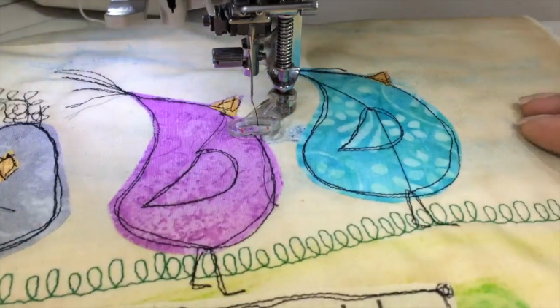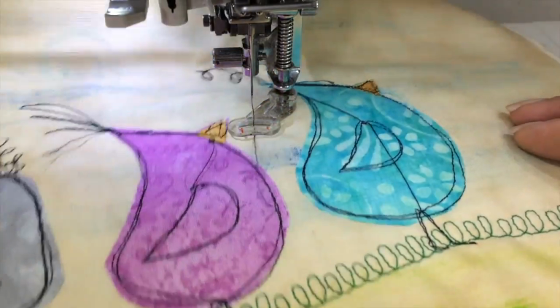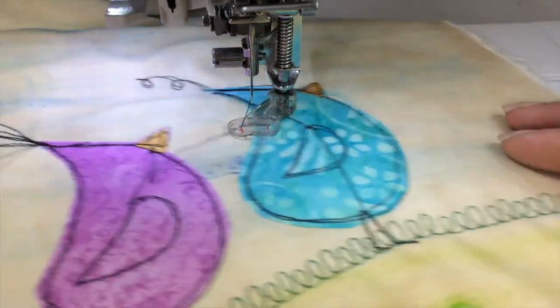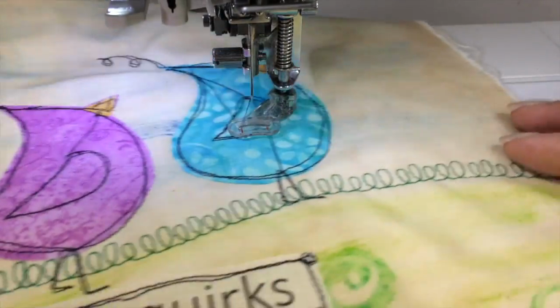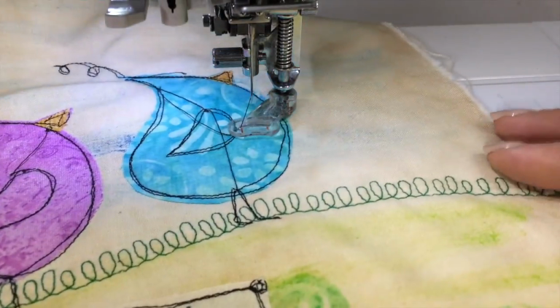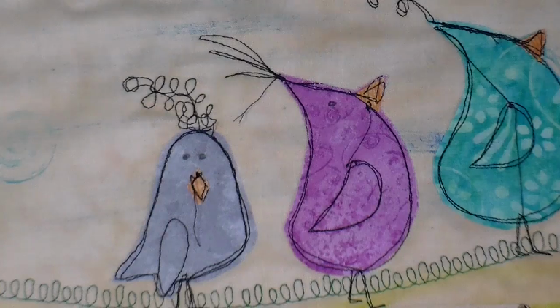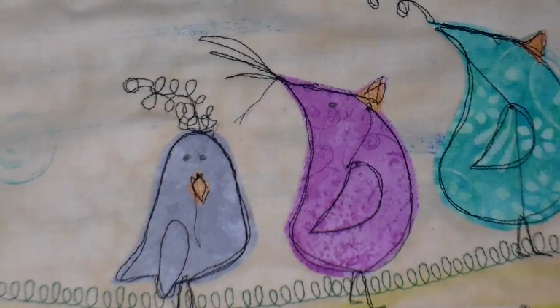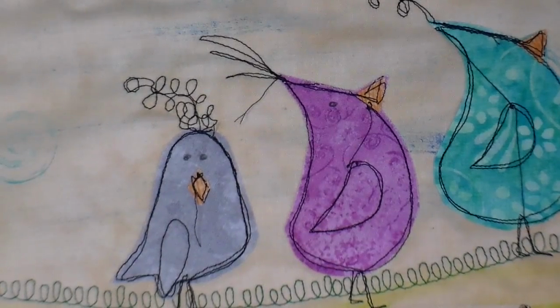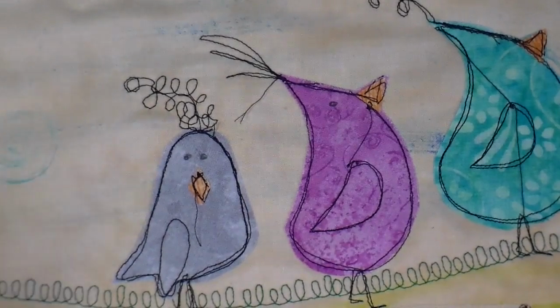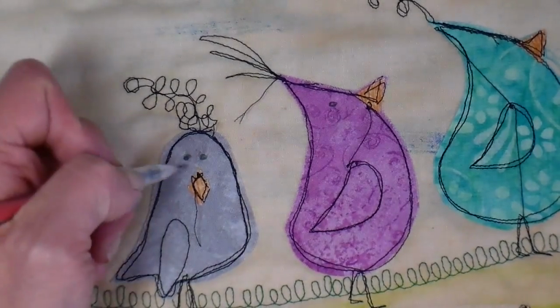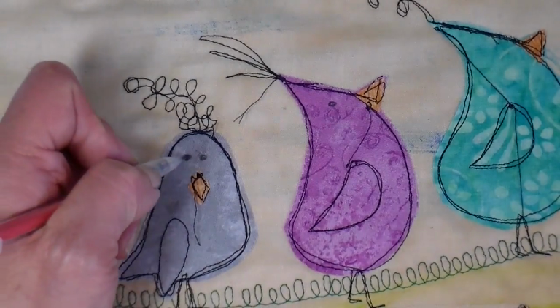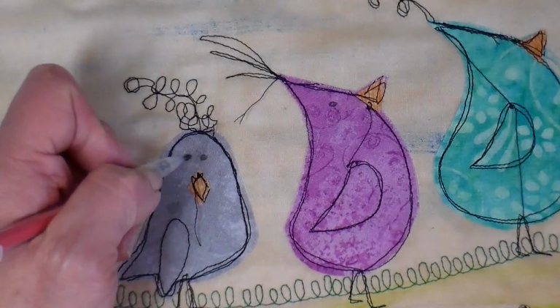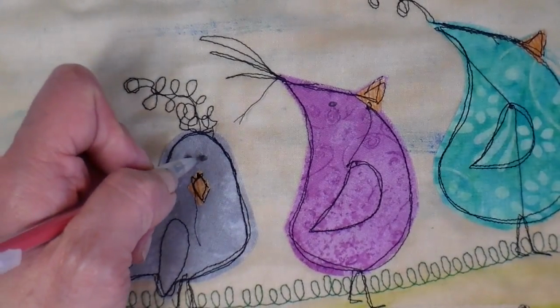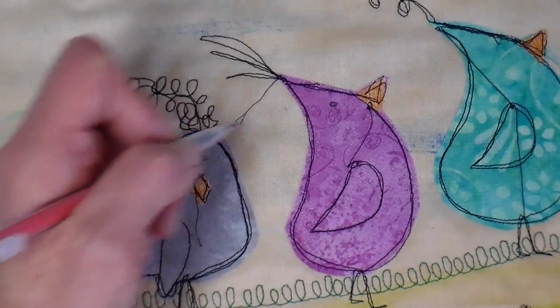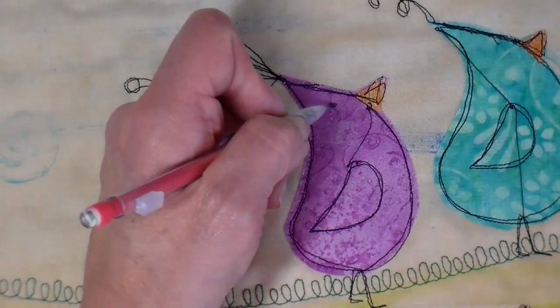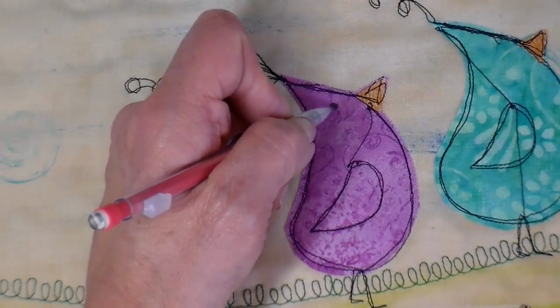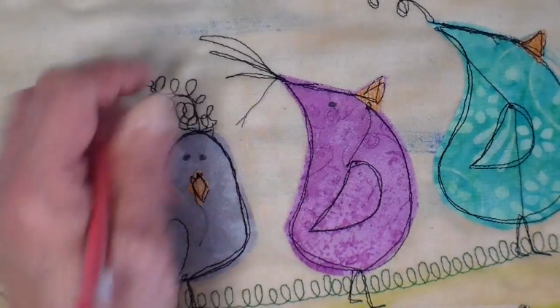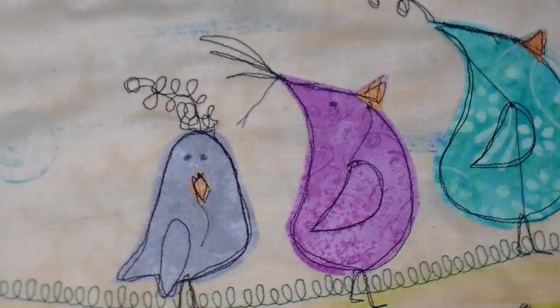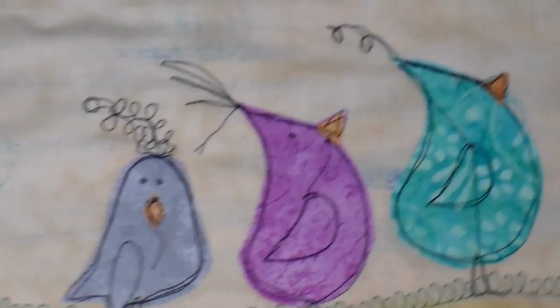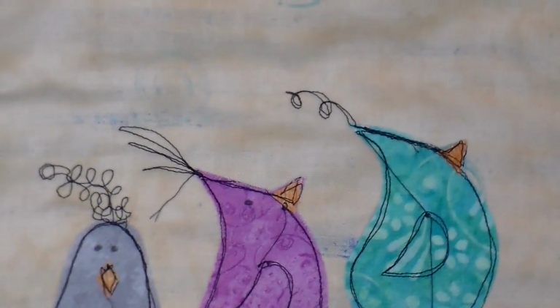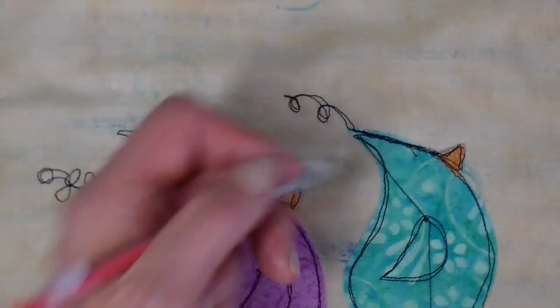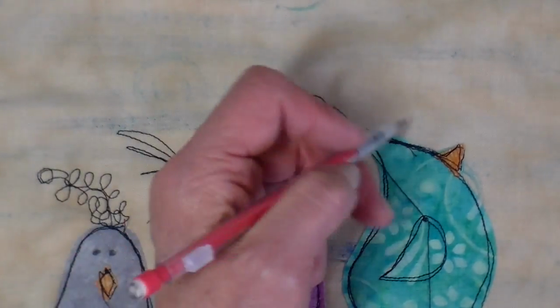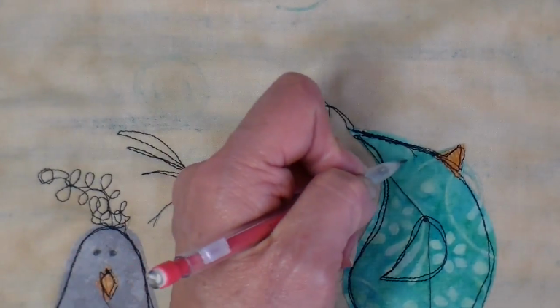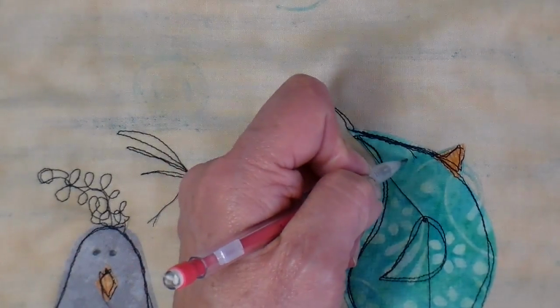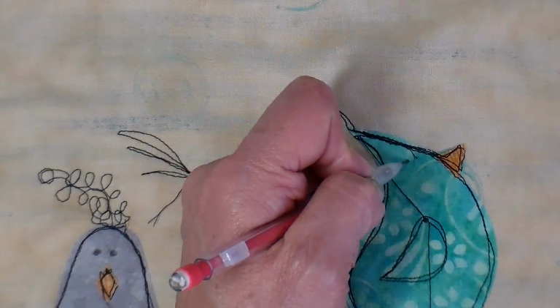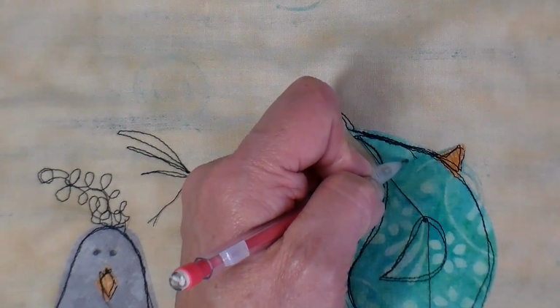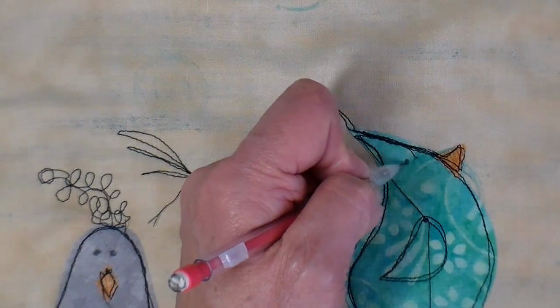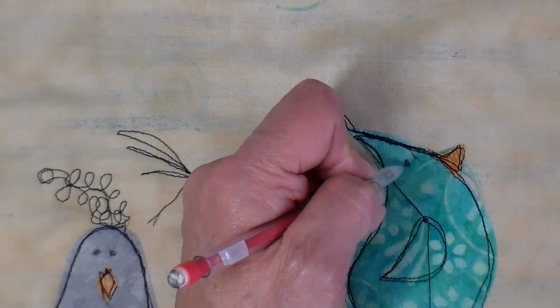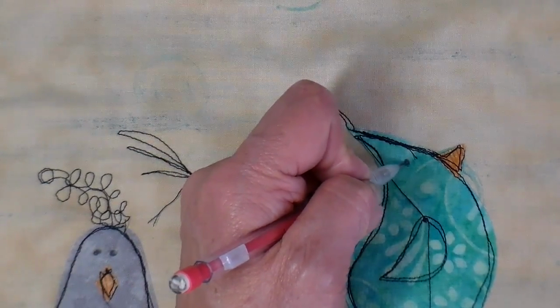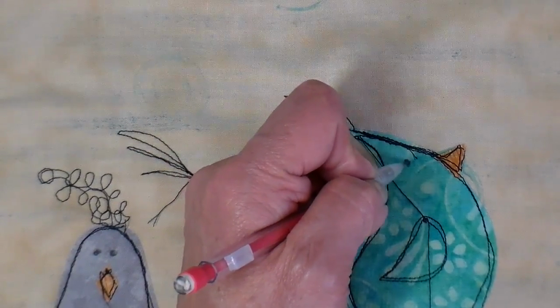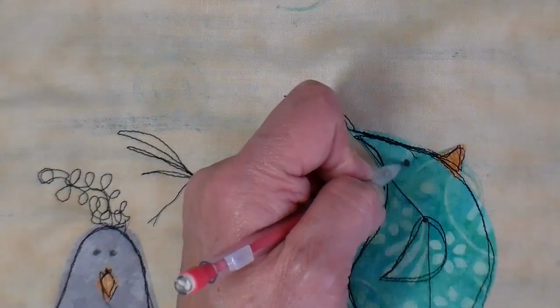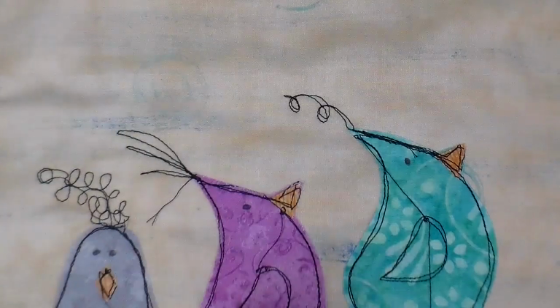And that is it — I'm all finished with all the stitching except for the eyes. I'm drawing the eyes on first with a pencil just to get the placement, and then I'll take it over to my sewing machine and just fill in the little circles.